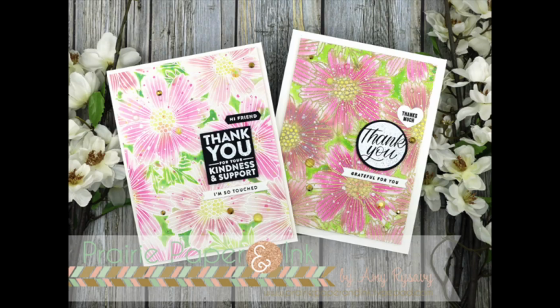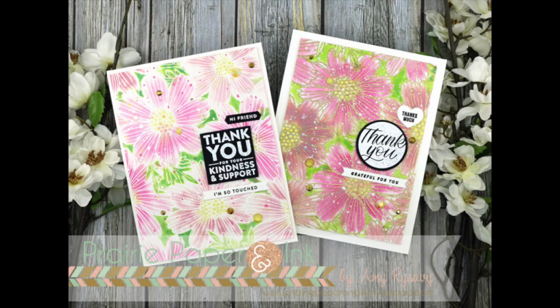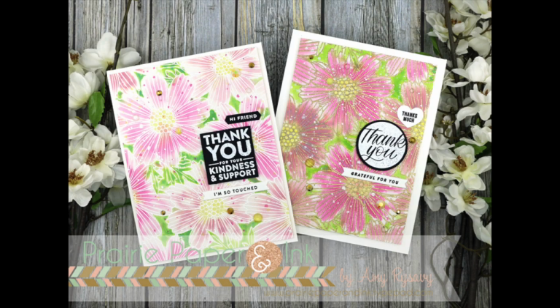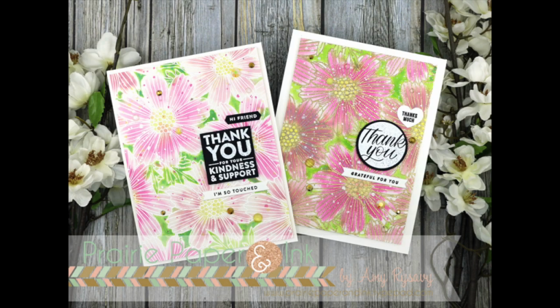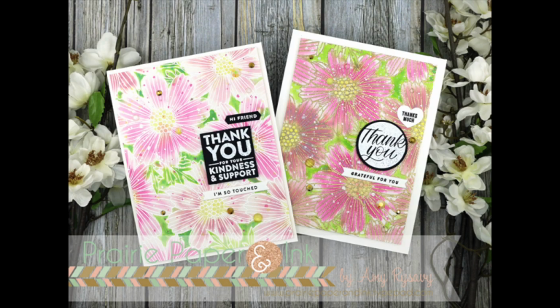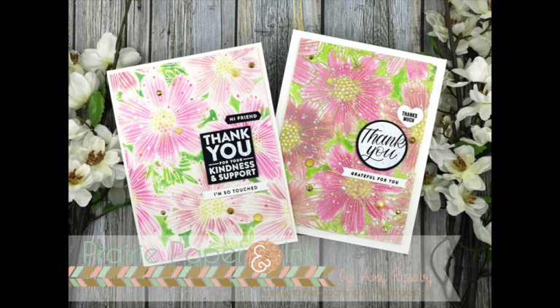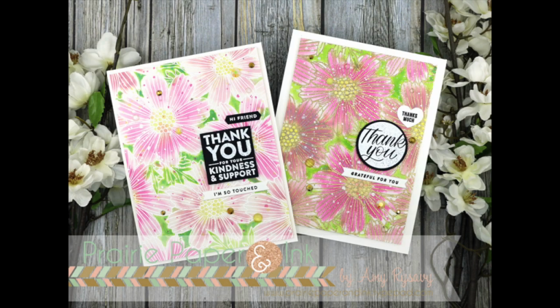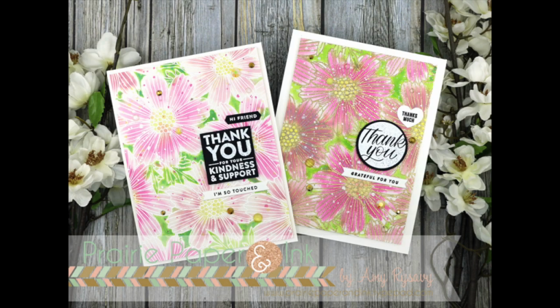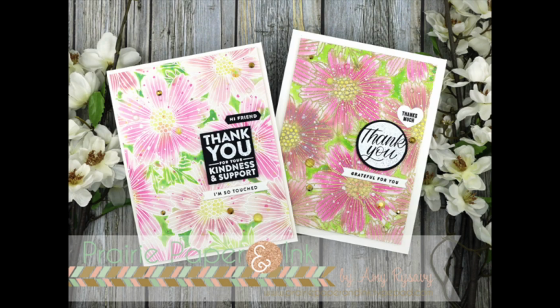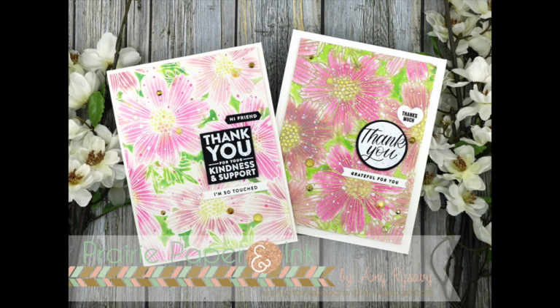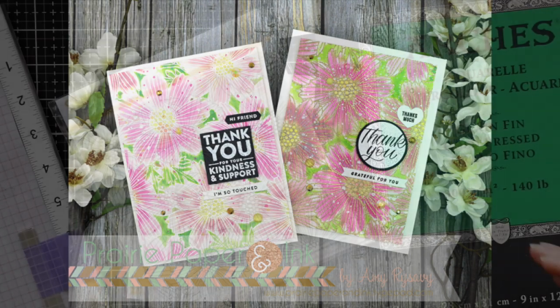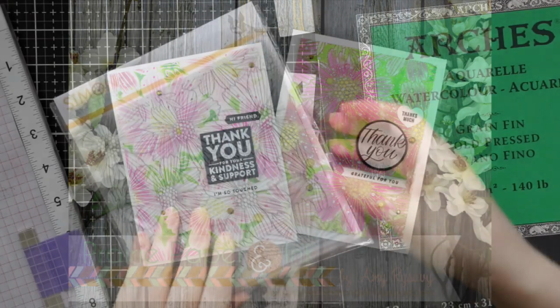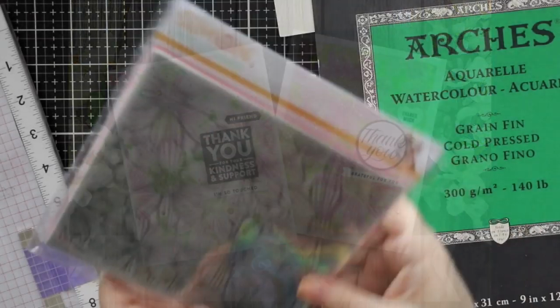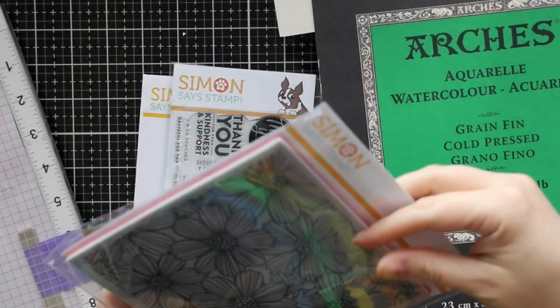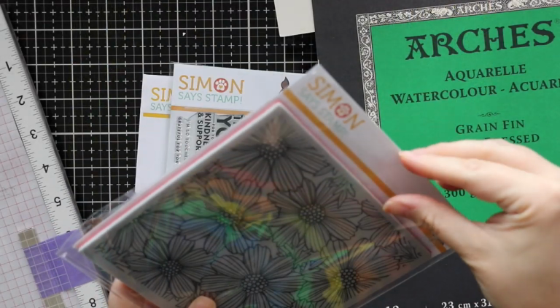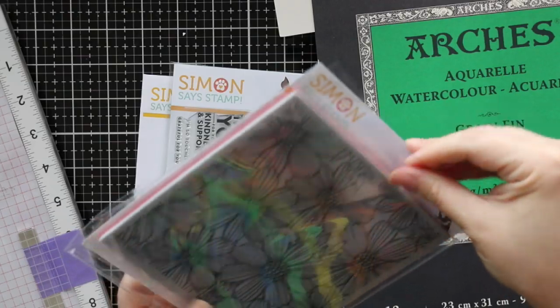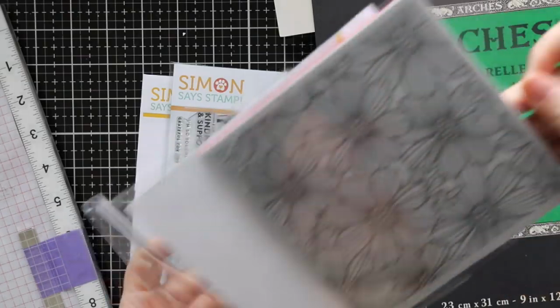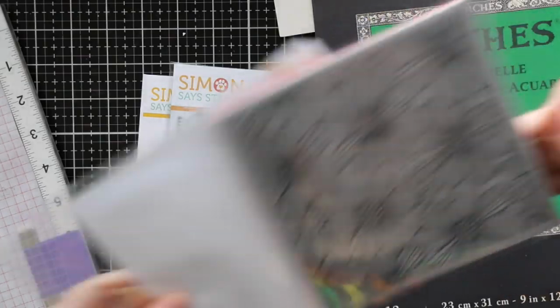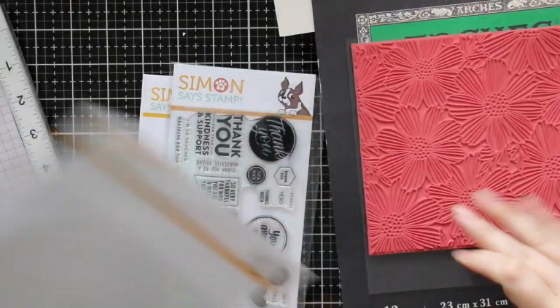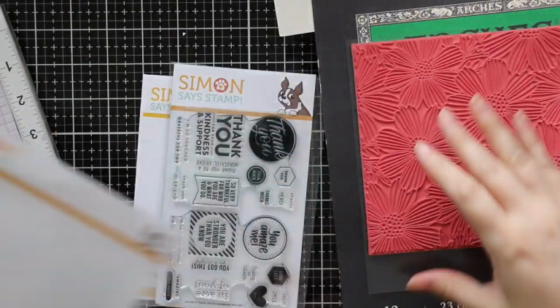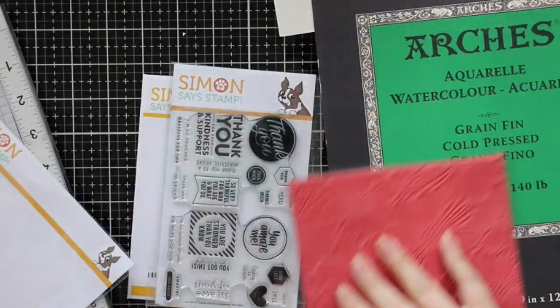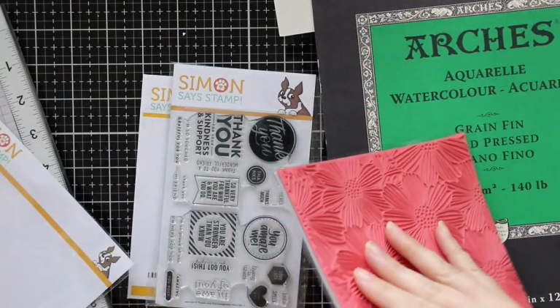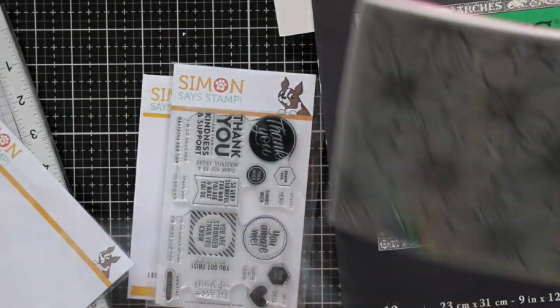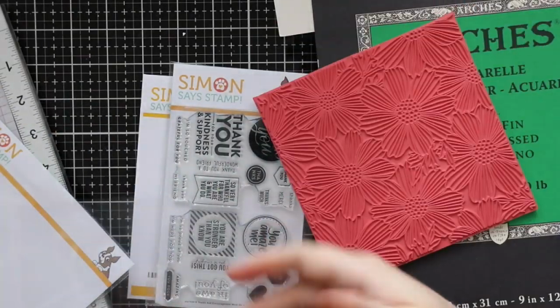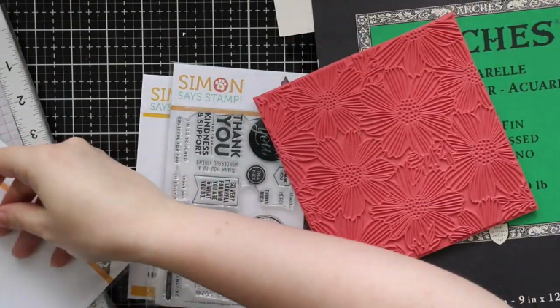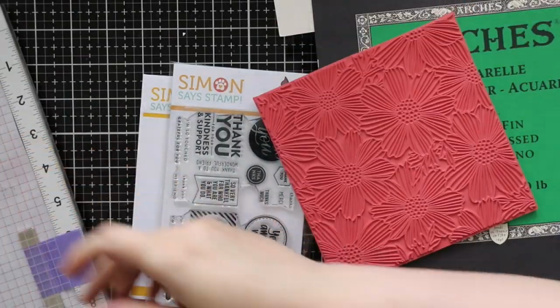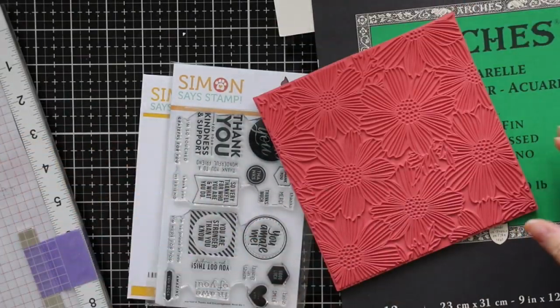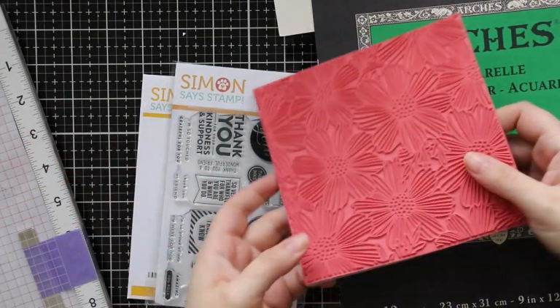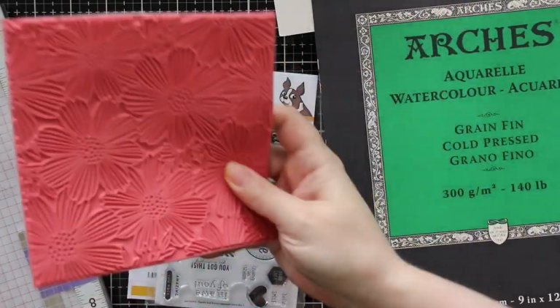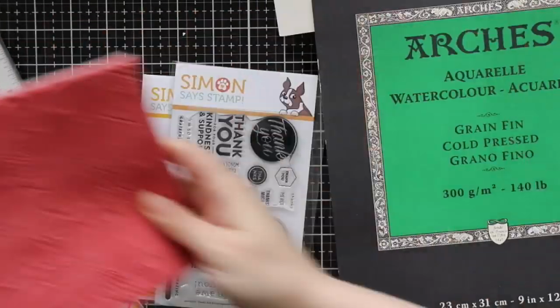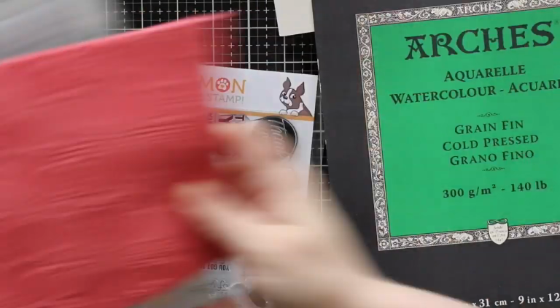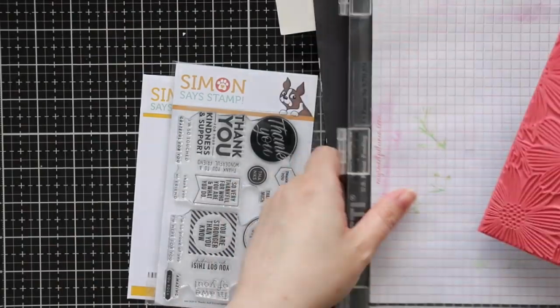Hello everyone, Amy R here with Prairie Paper and Ink, finally getting a chance to use some of the newer products from the Simon Says Stamp Believe in You release.